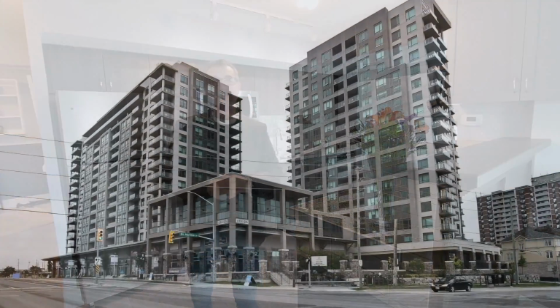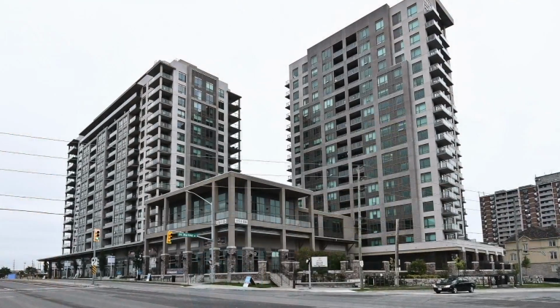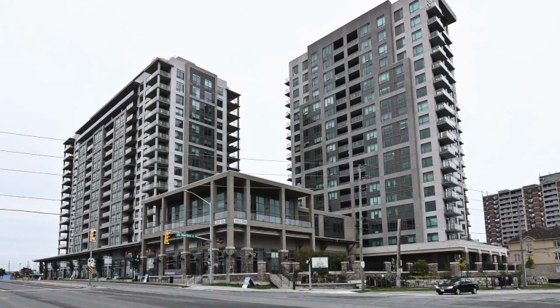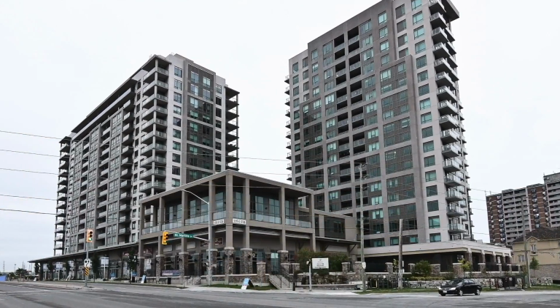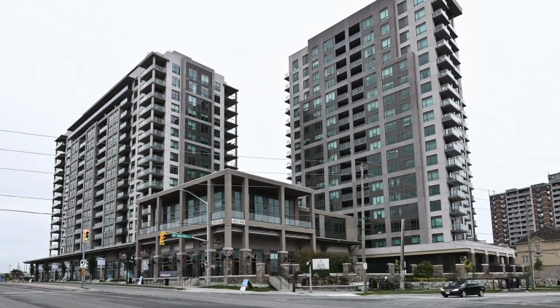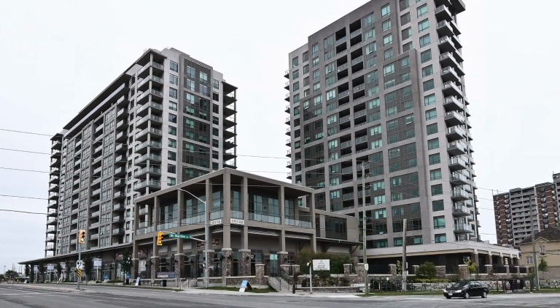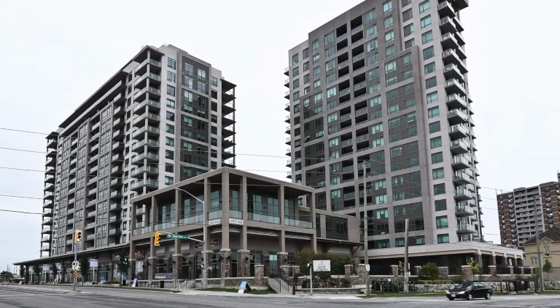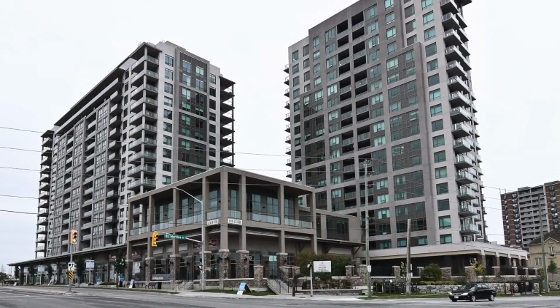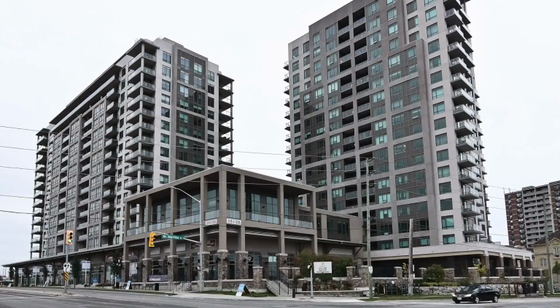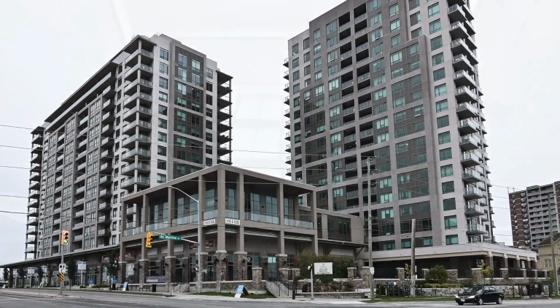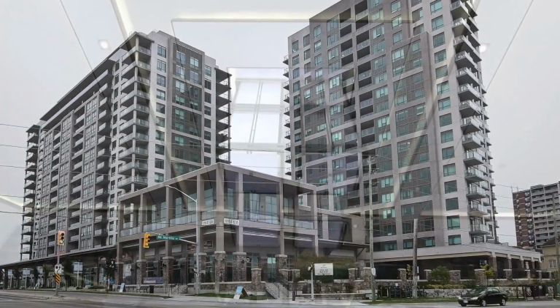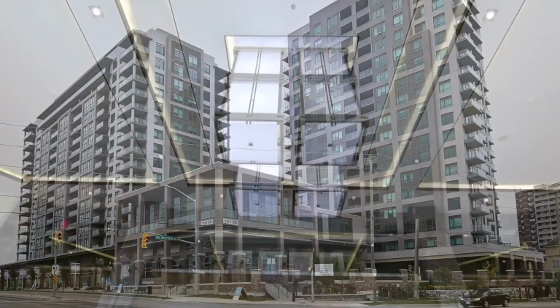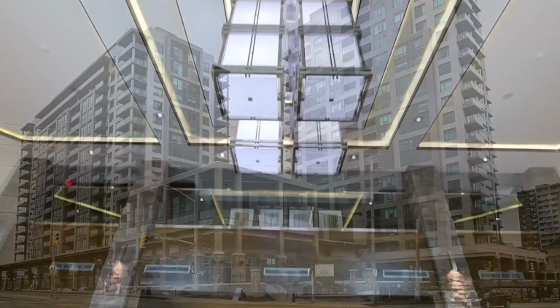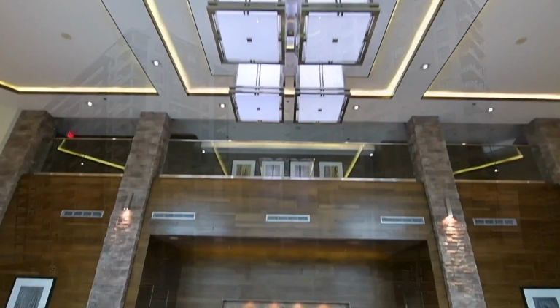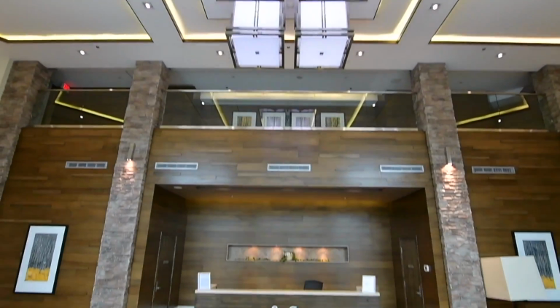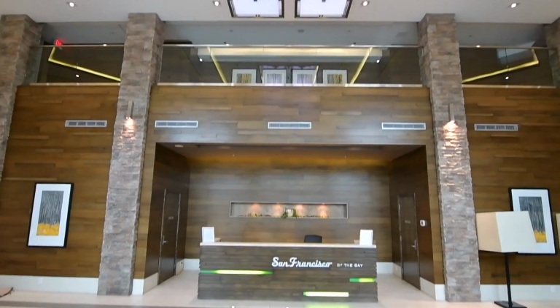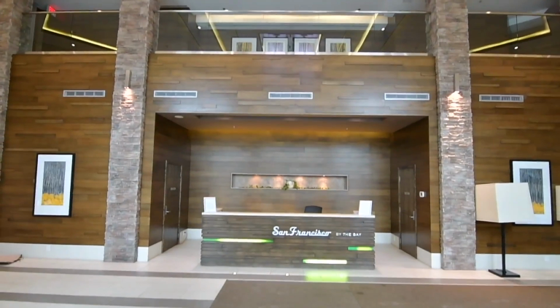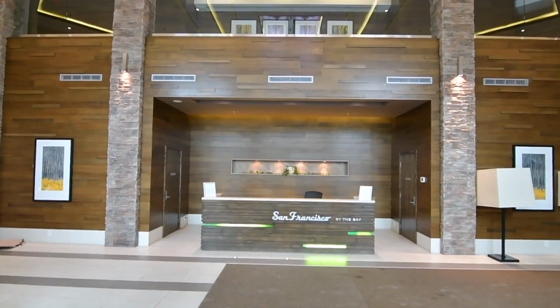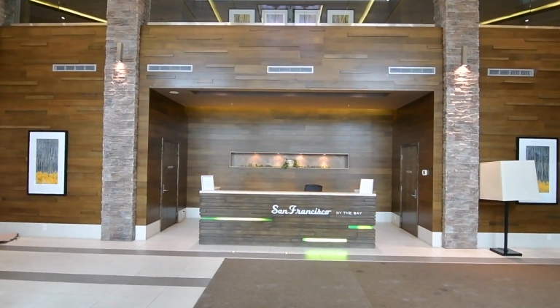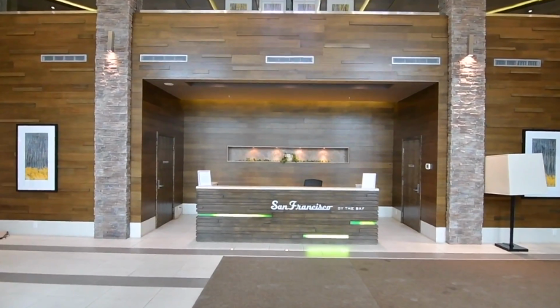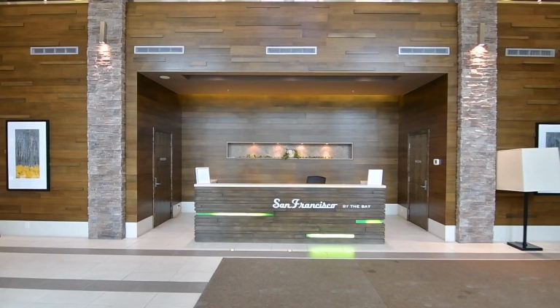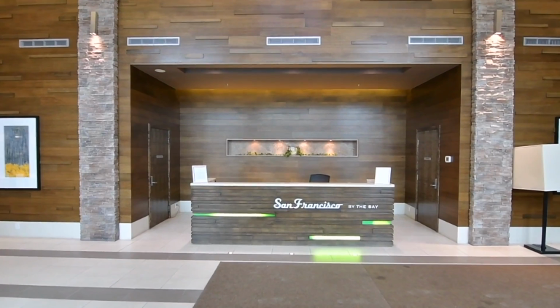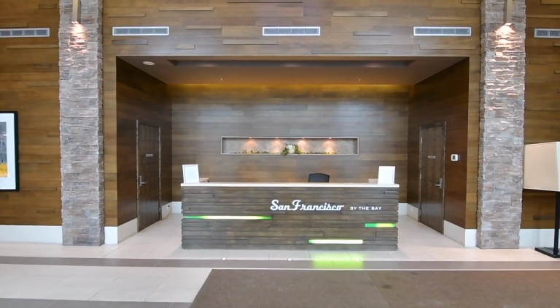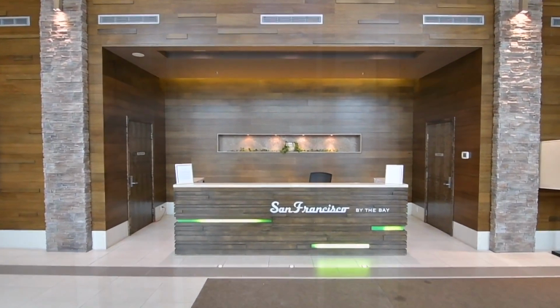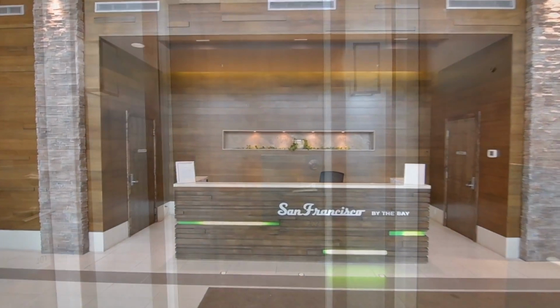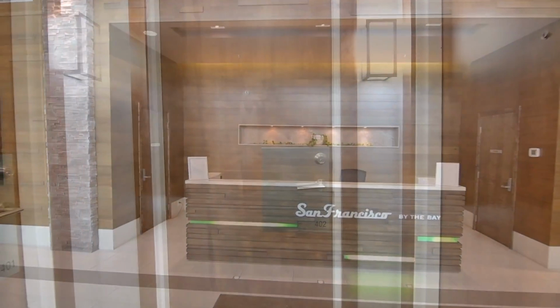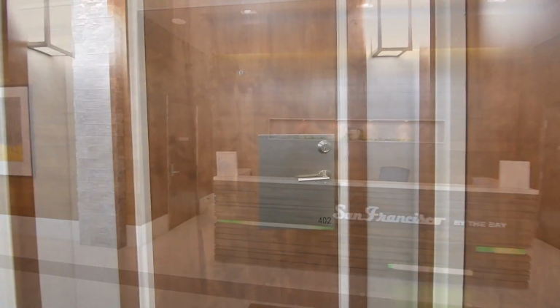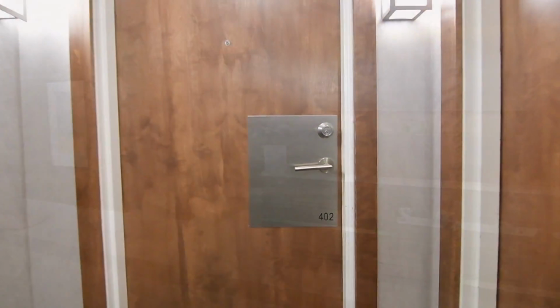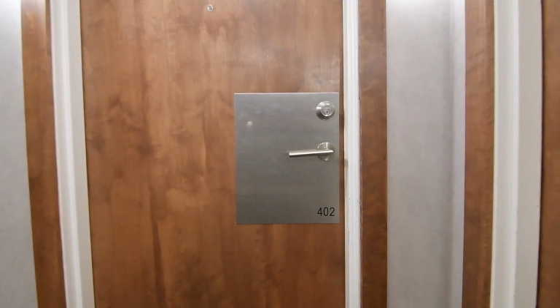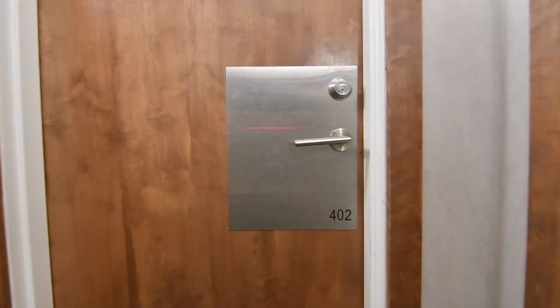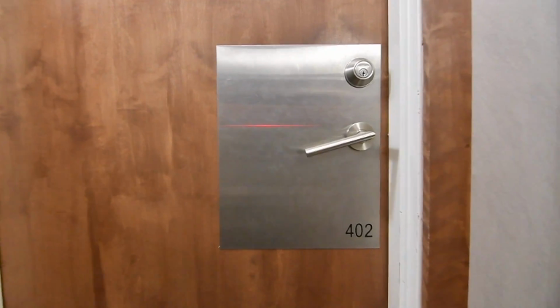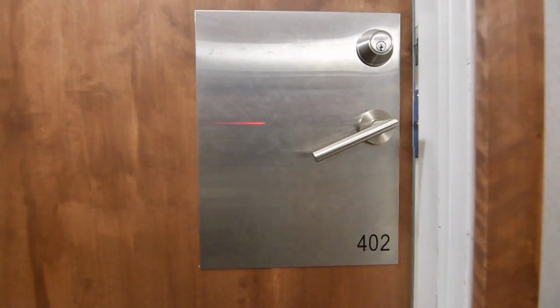Welcome to Waterside Living at San Francisco by the Bay Phase 2, located at 1215 Bailey Street. This elegant condominium tower is just a short walk to both Pickering's downtown and its waterfront, and offers fantastic state-of-the-art amenities.